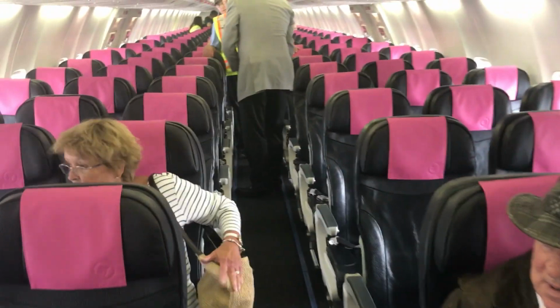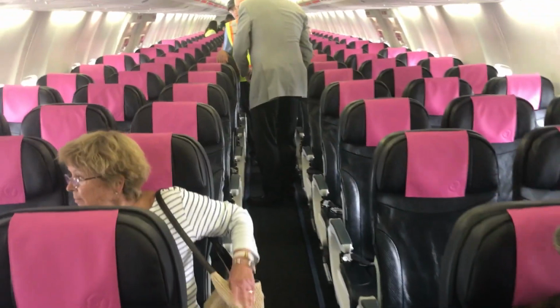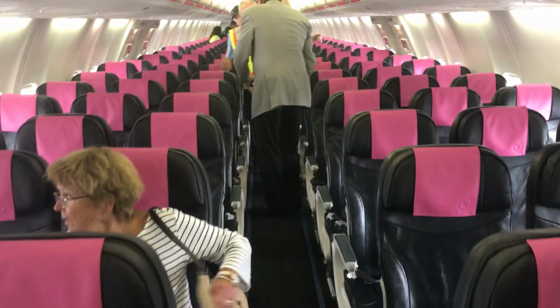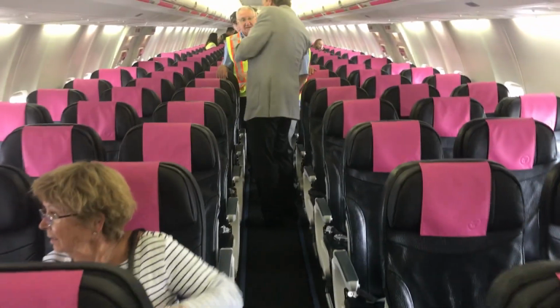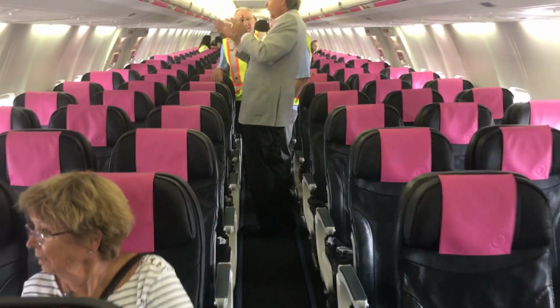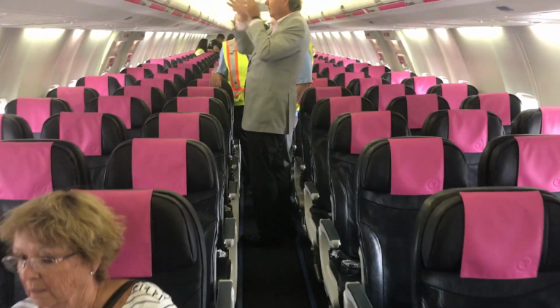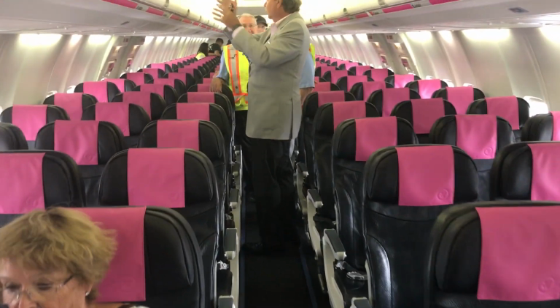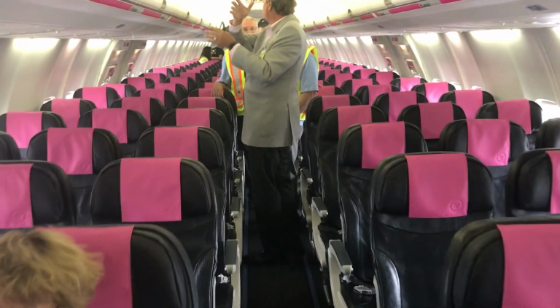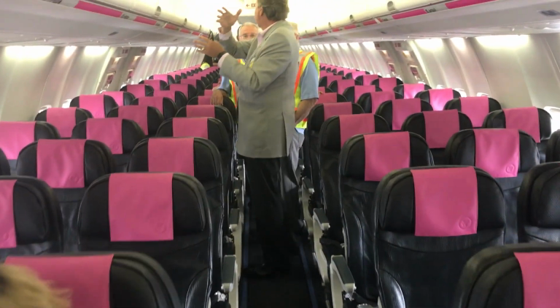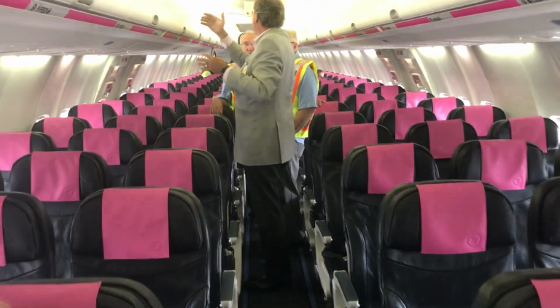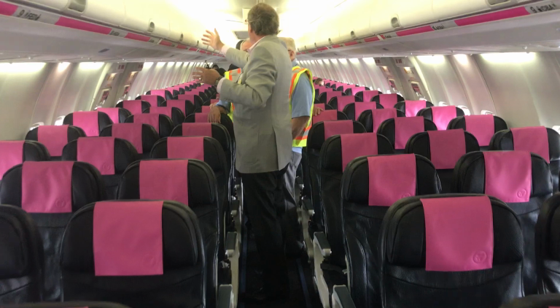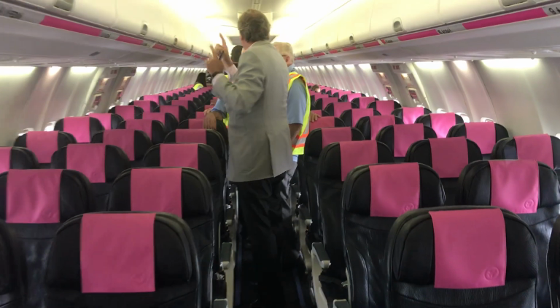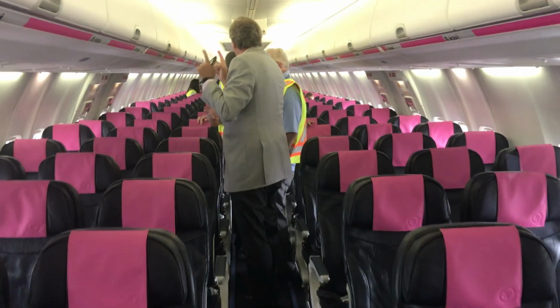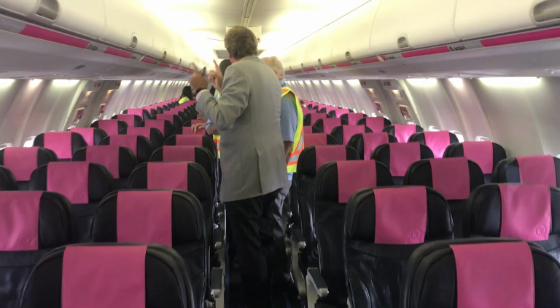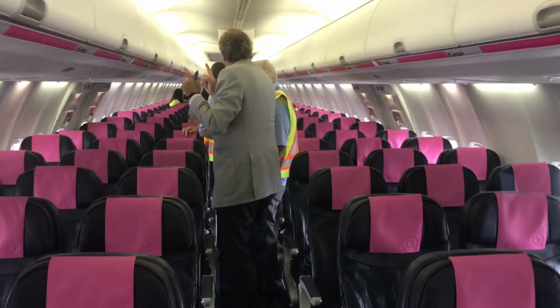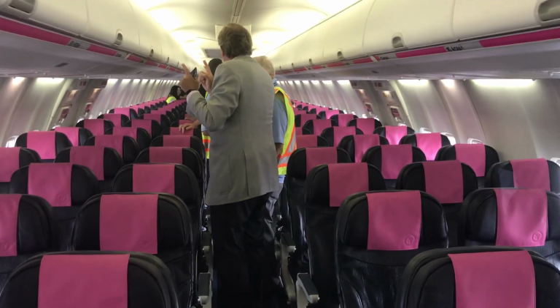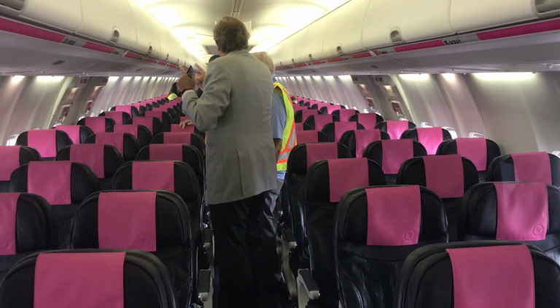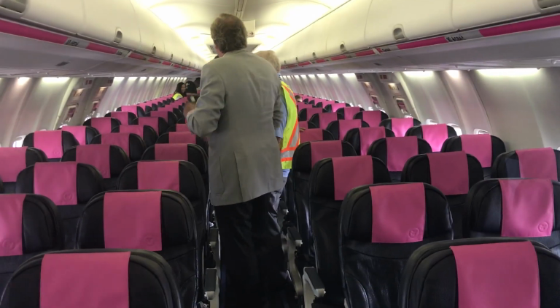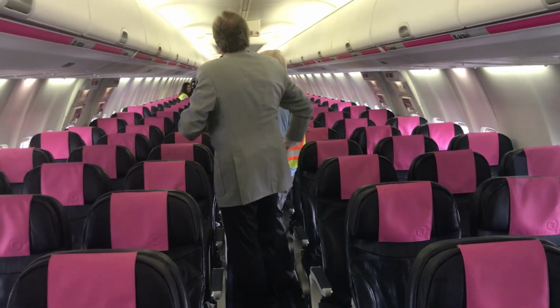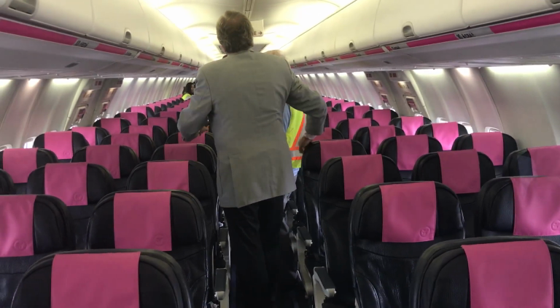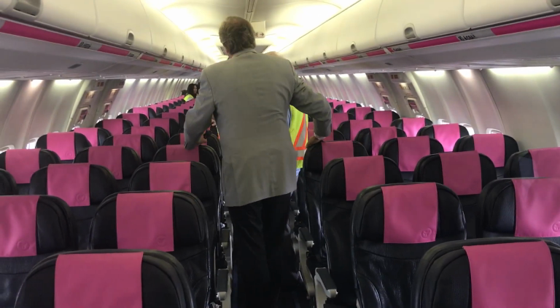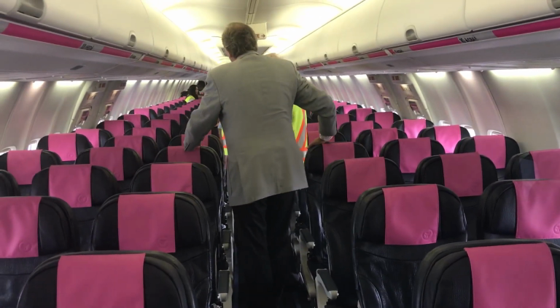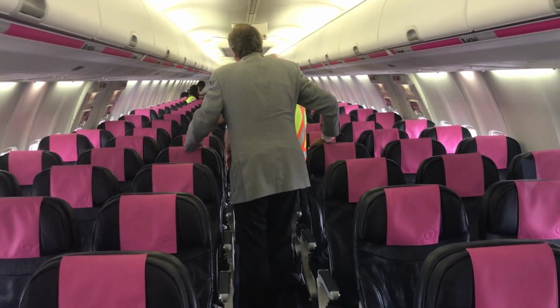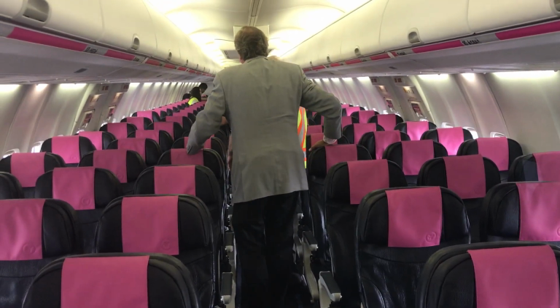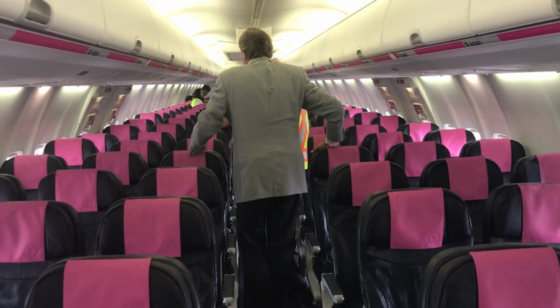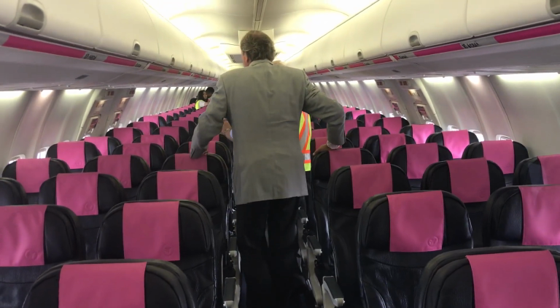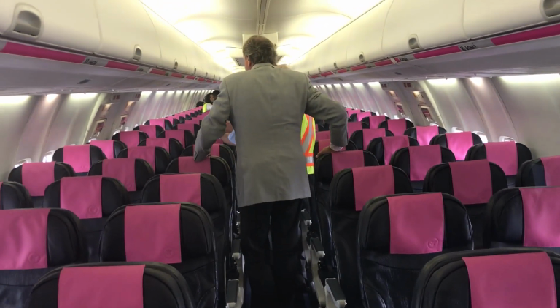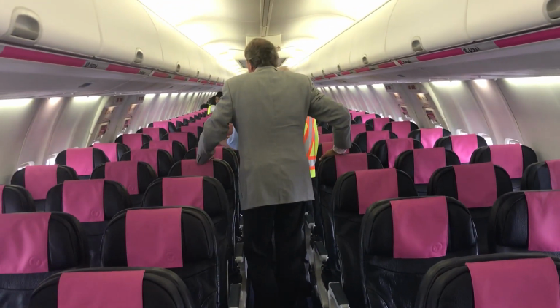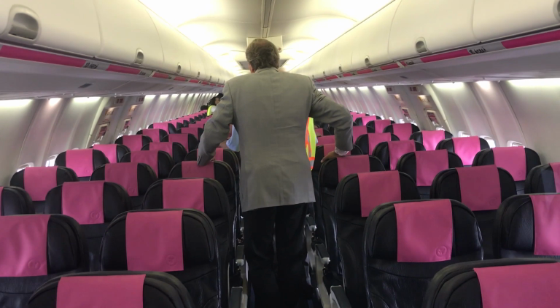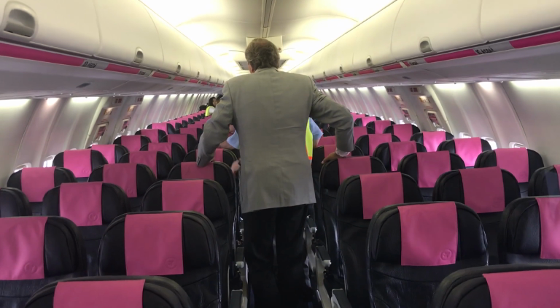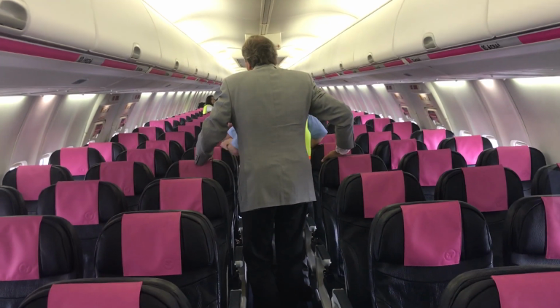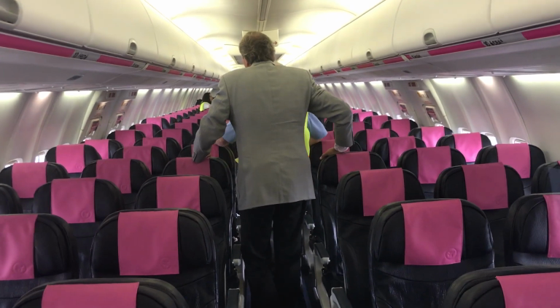So there you go — first look at Swoop Airlines, the first true ultra low-cost airline in Canada, launching June 20th.